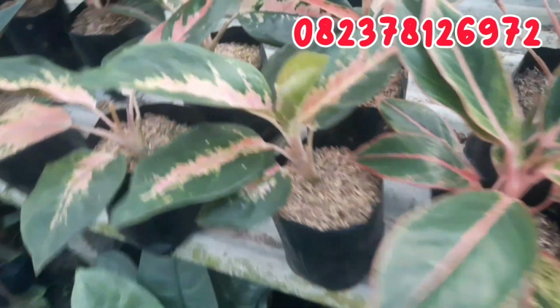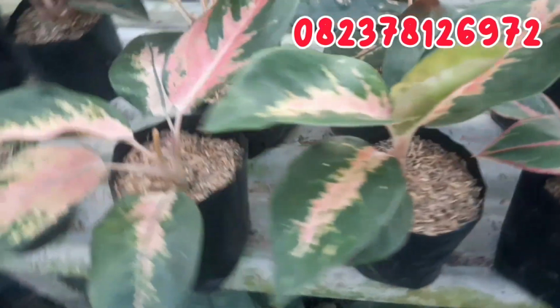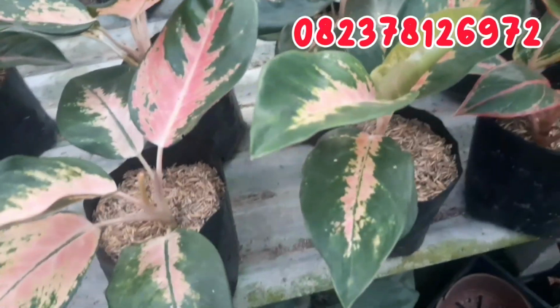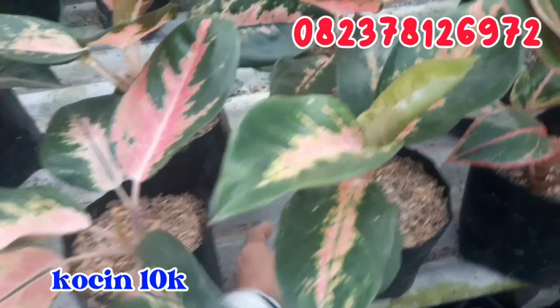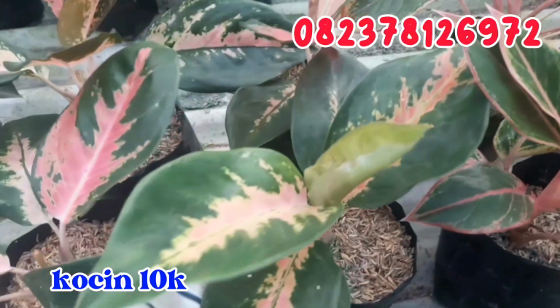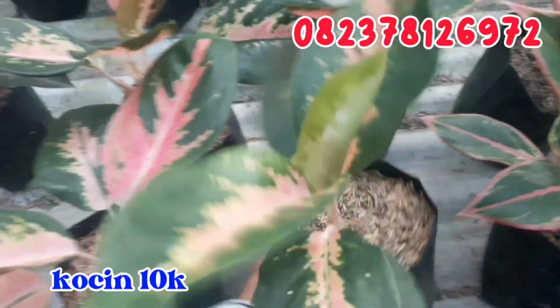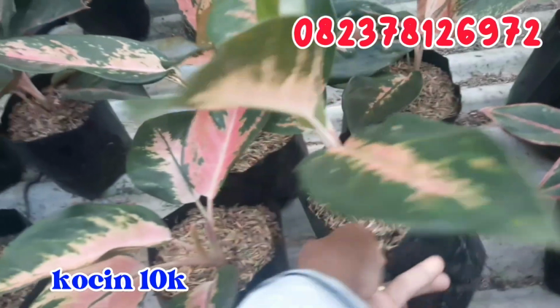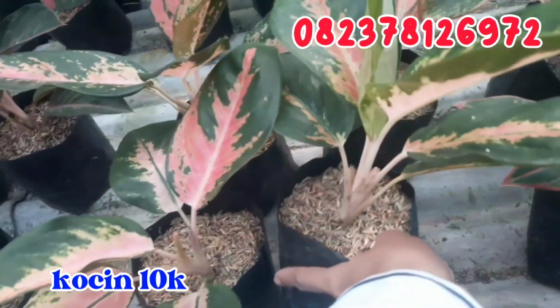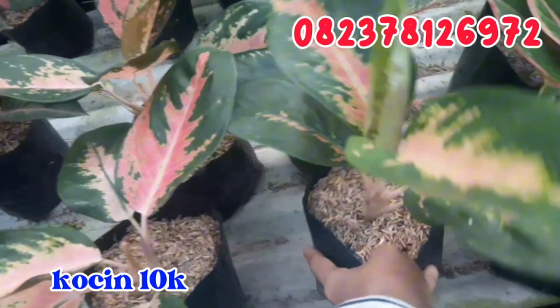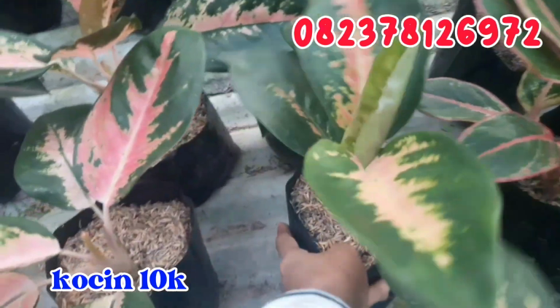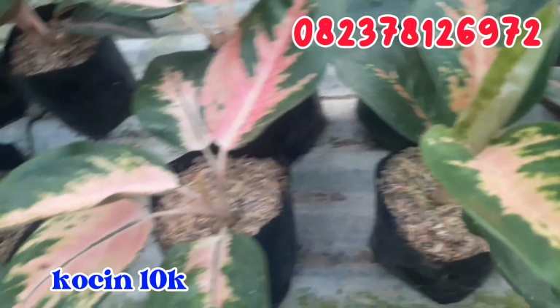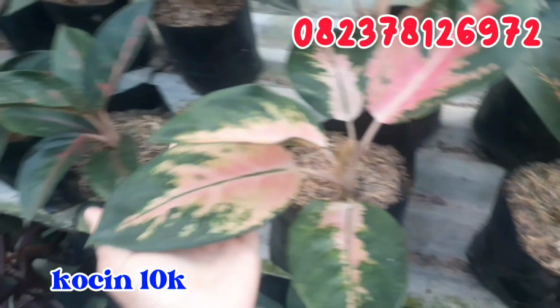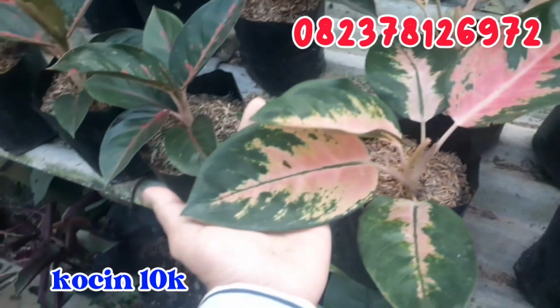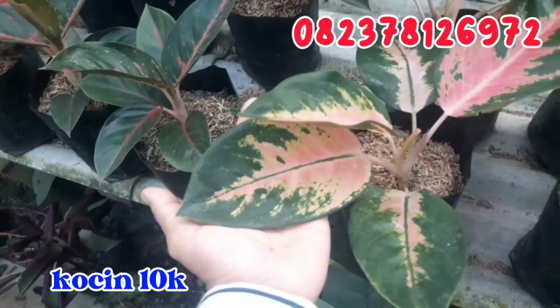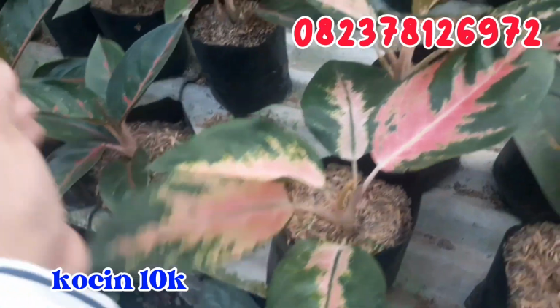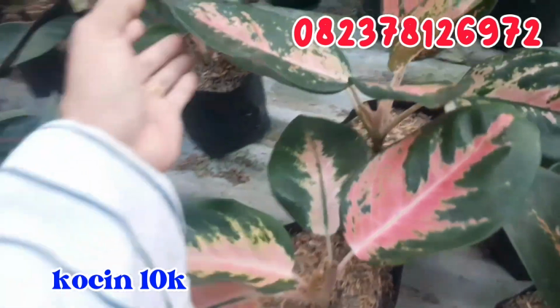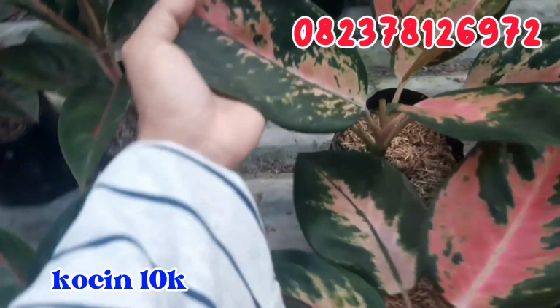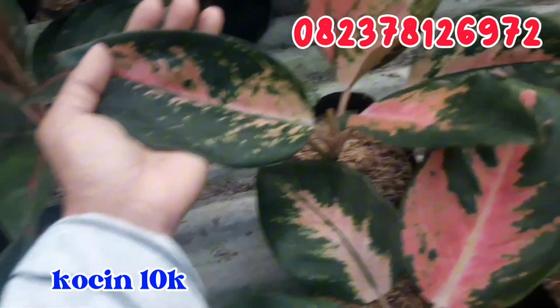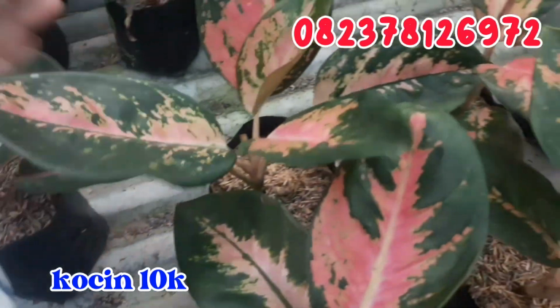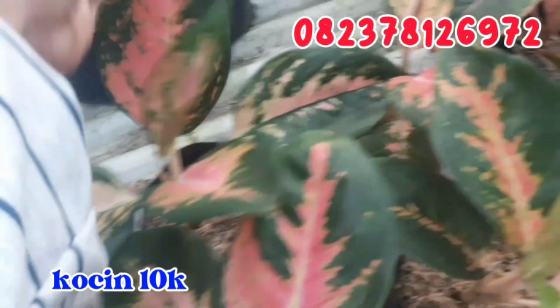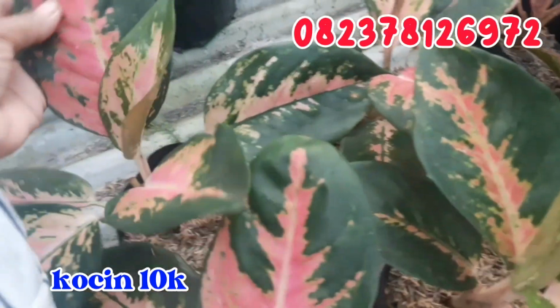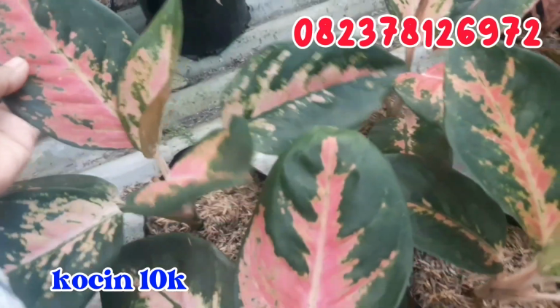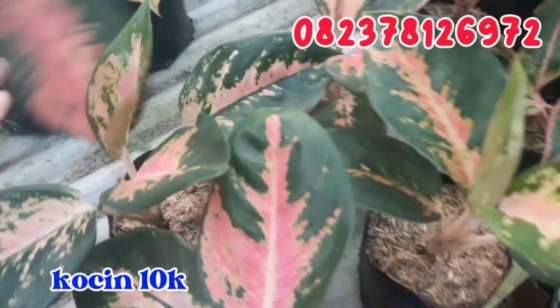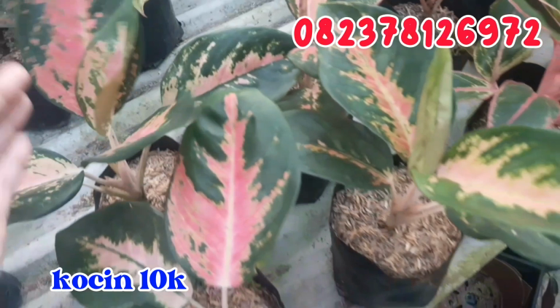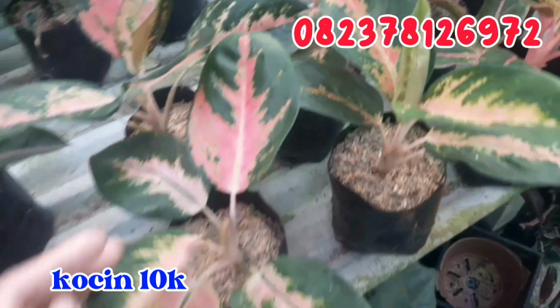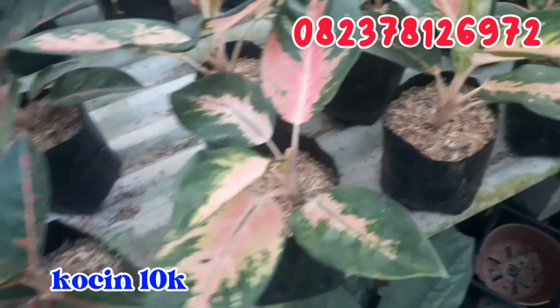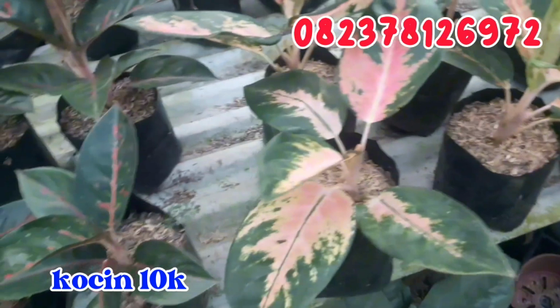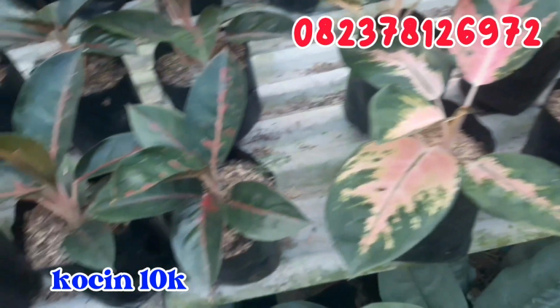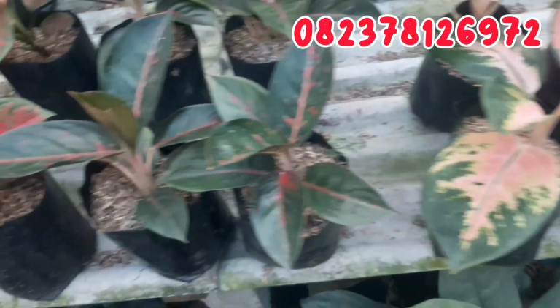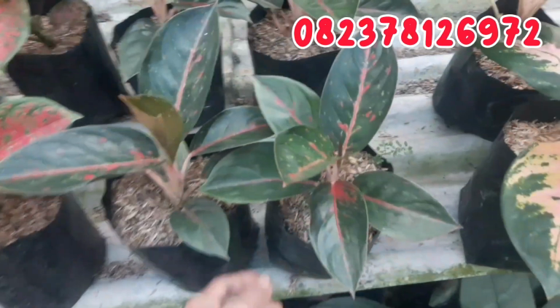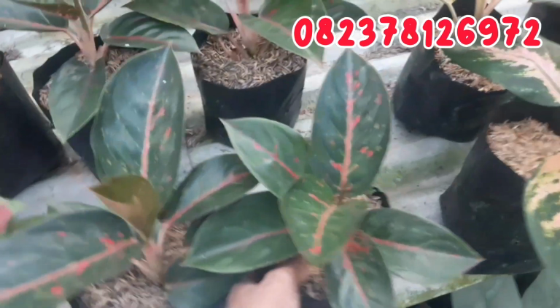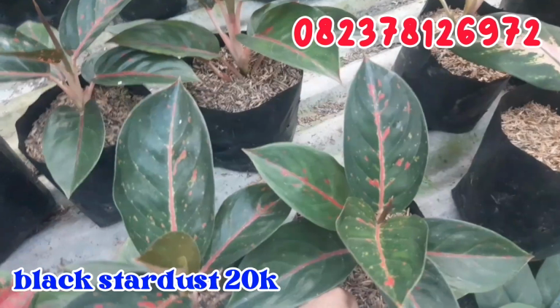Terus geser sebelahnya, ada kocin. Kocin ini aku jual cuma di angka 10.000 rupiah juga. Seperti ini untuk kocinnya, 10.000 rupiah, daunnya sudah besar. Silahkan di order buat kocinnya.